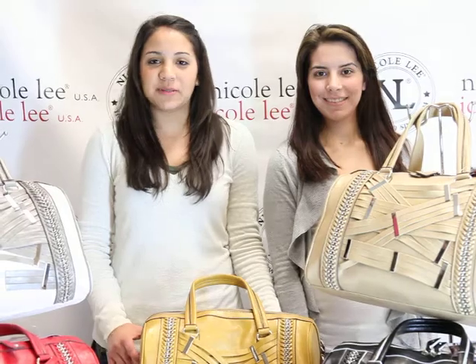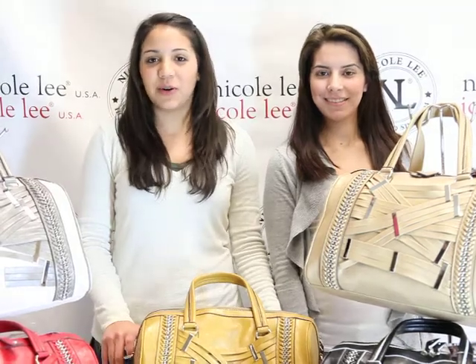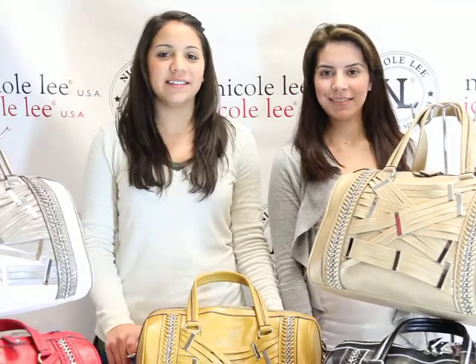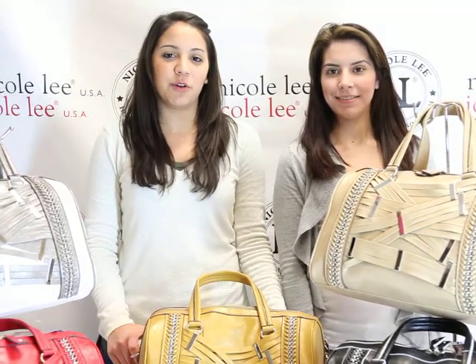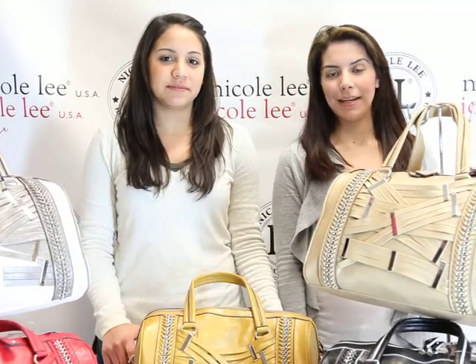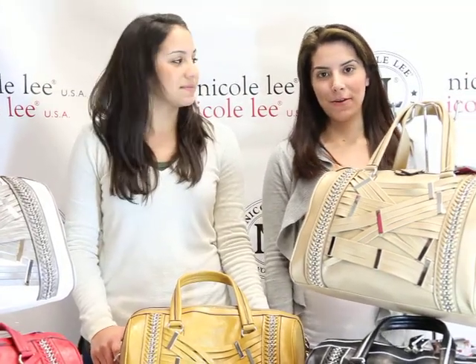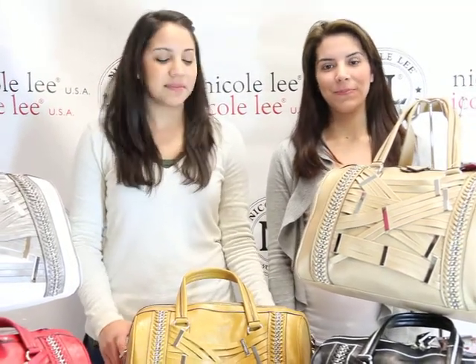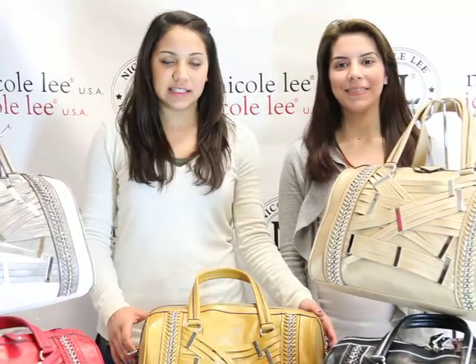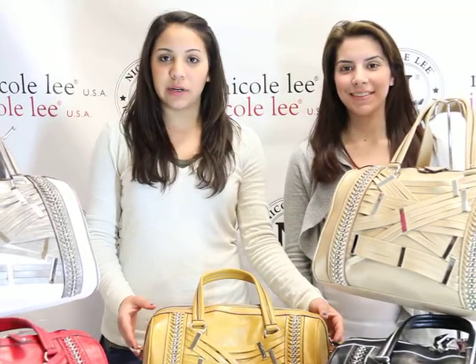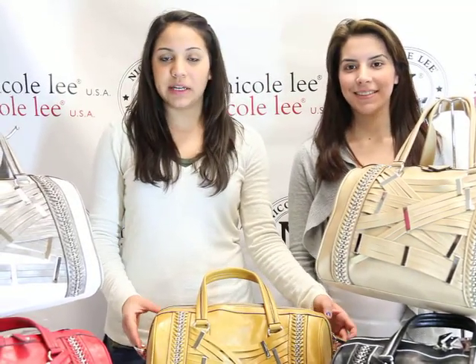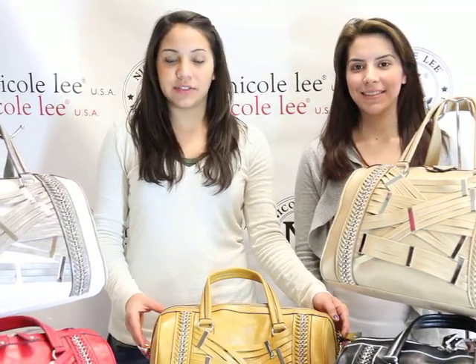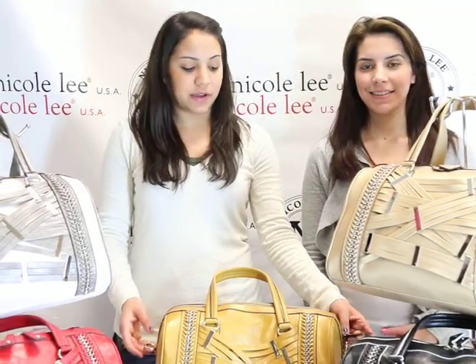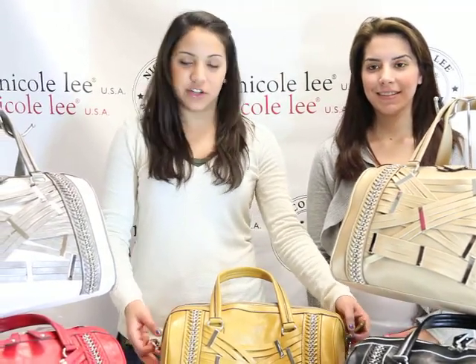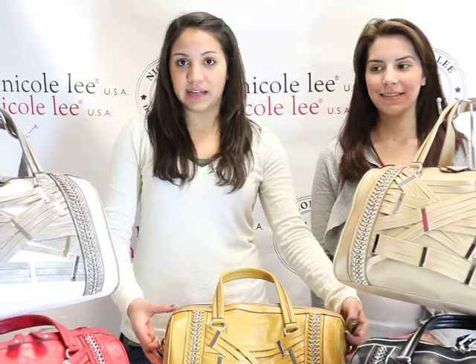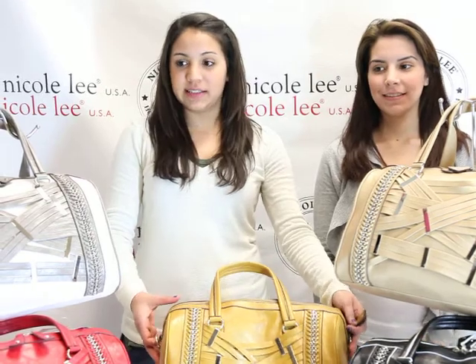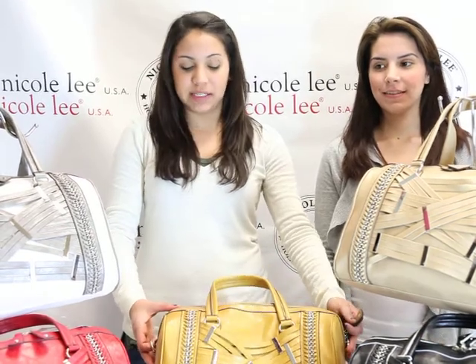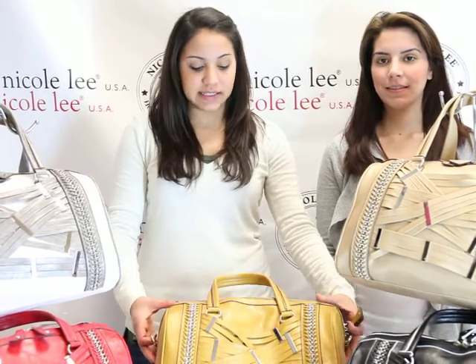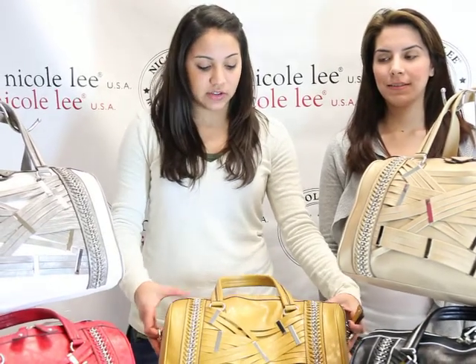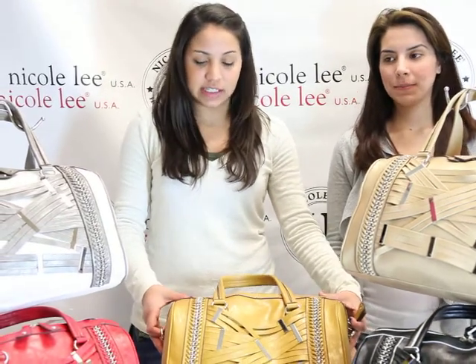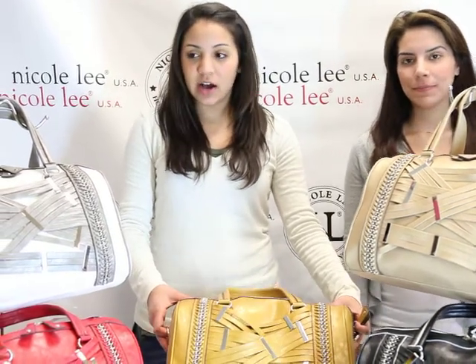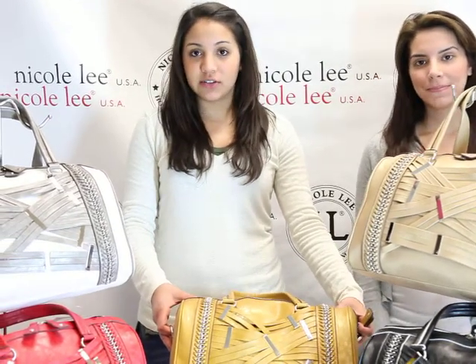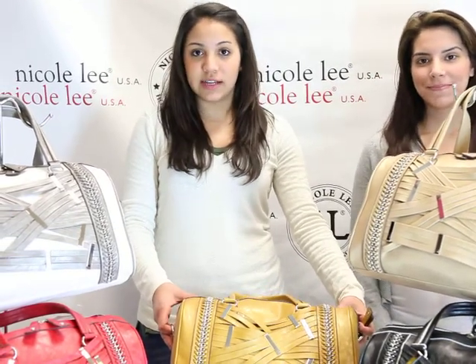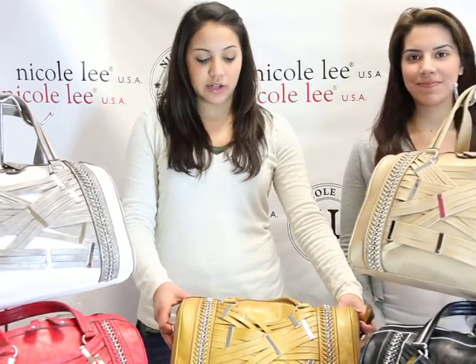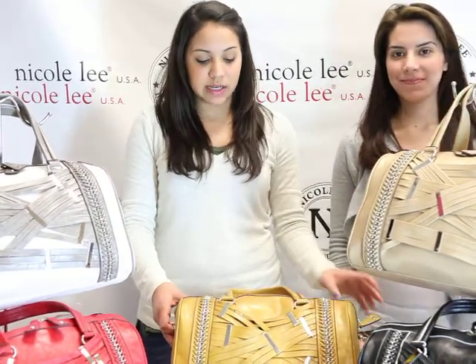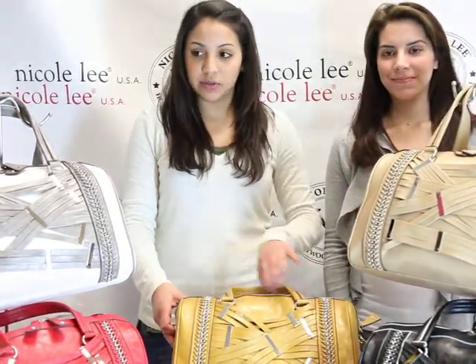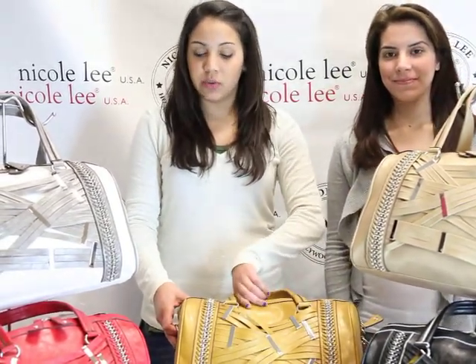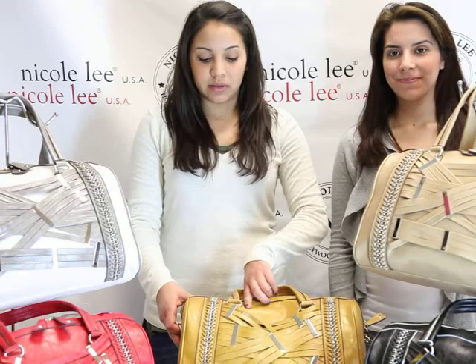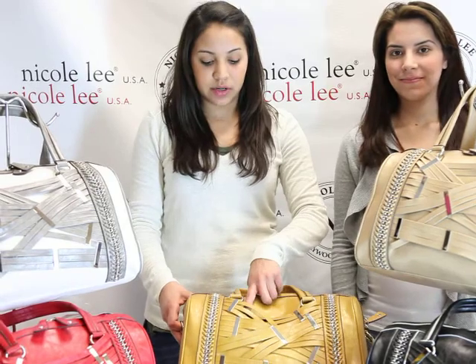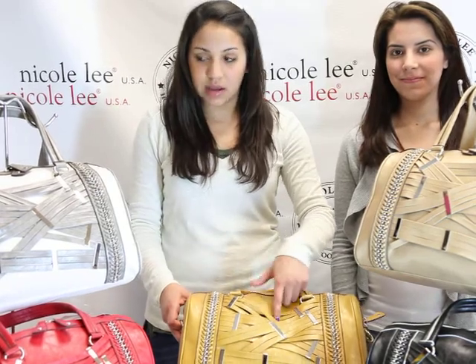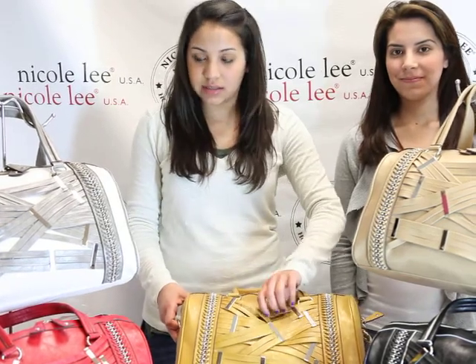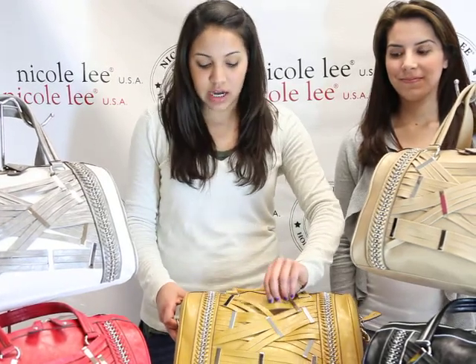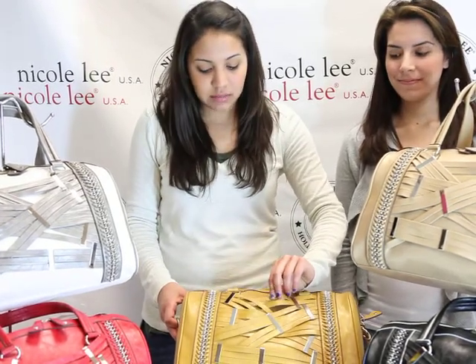Welcome to Nicole Lee. I'm Maria. And I'm Ariel. Today we're going to be introducing the Fantasia Bag. This is the P1613, also known as the Striped Satchel with Metal Trim and Chain Bag.